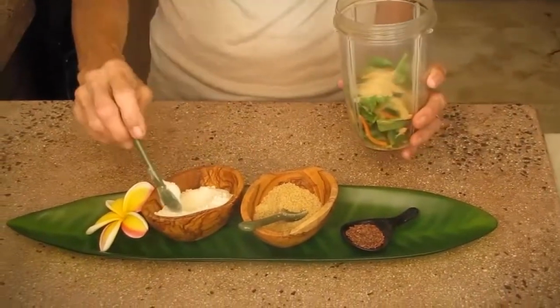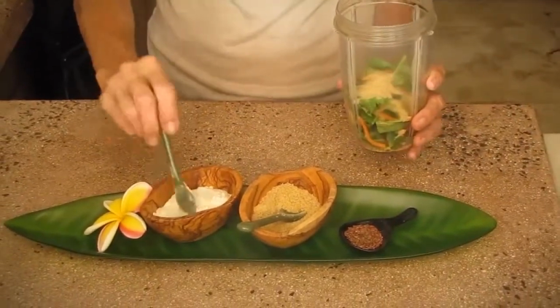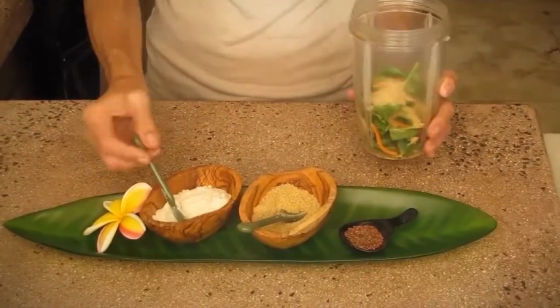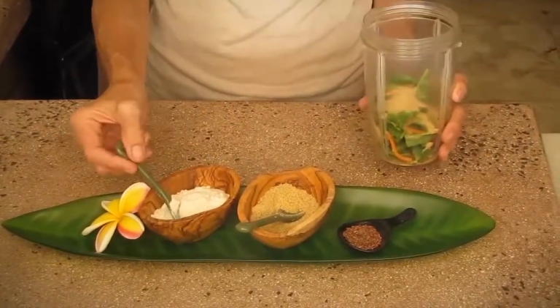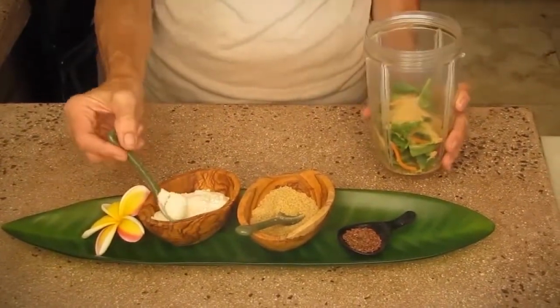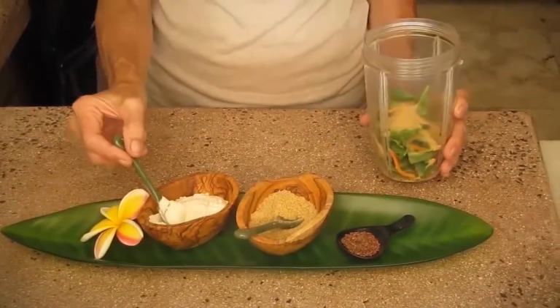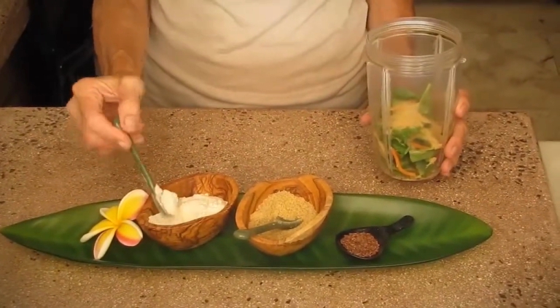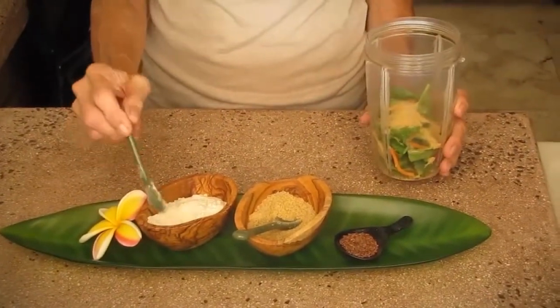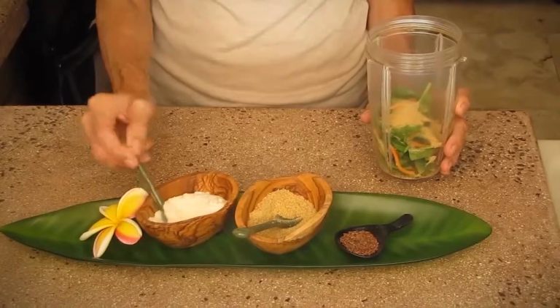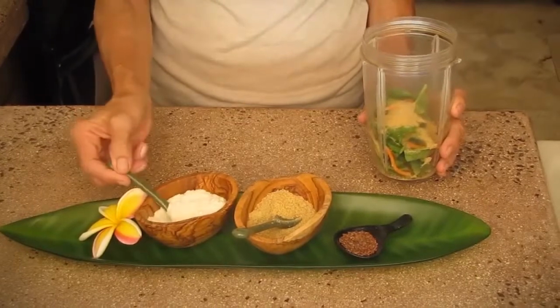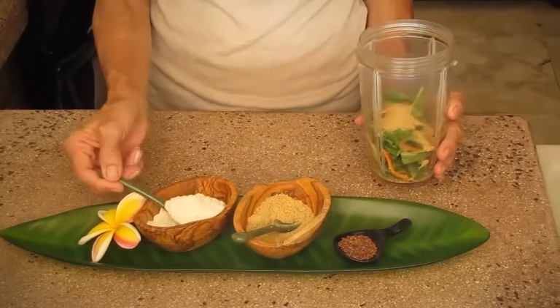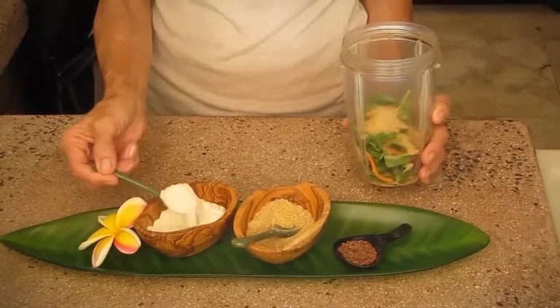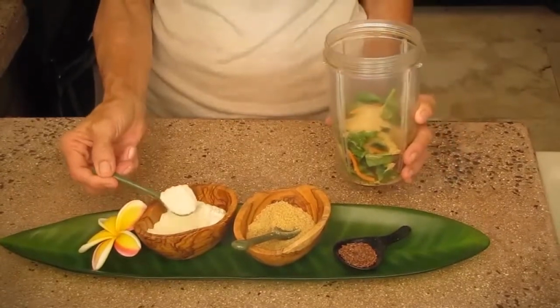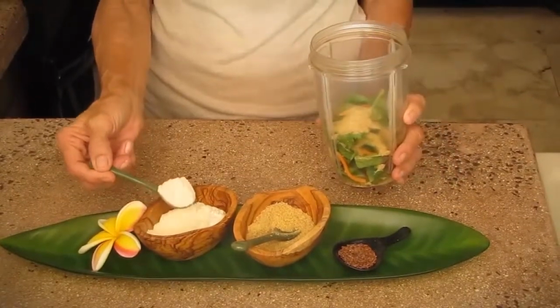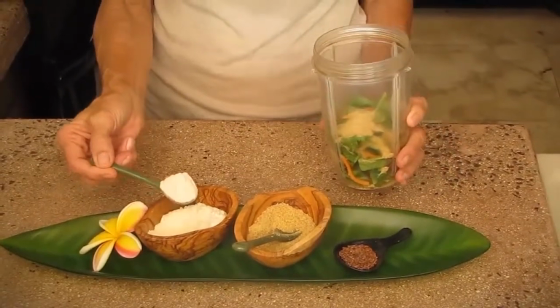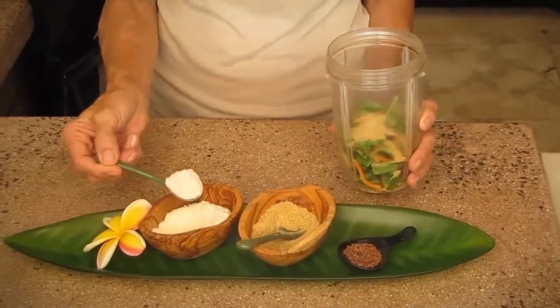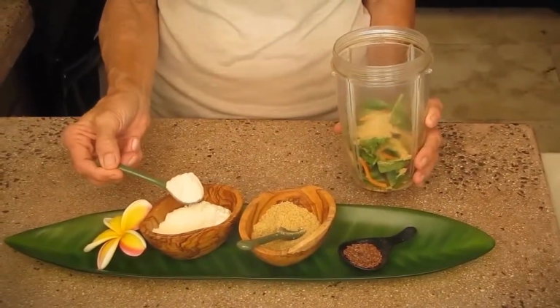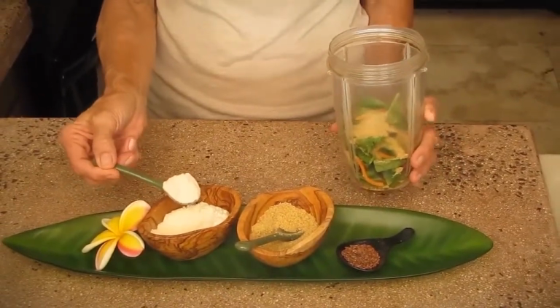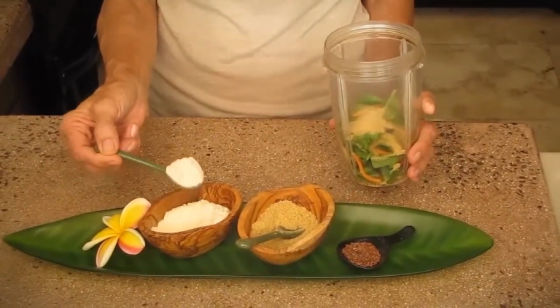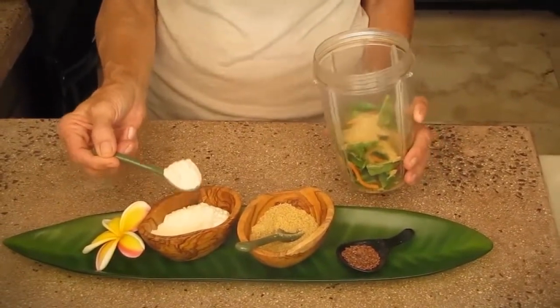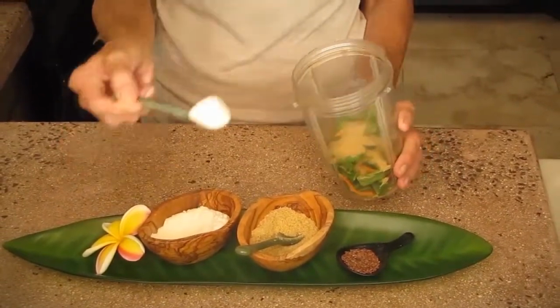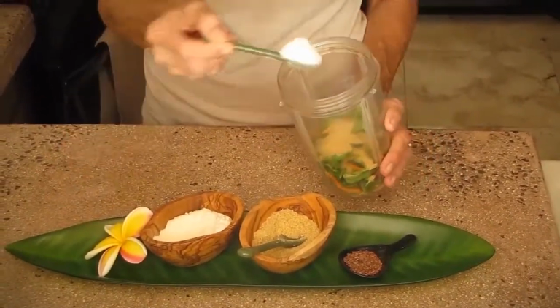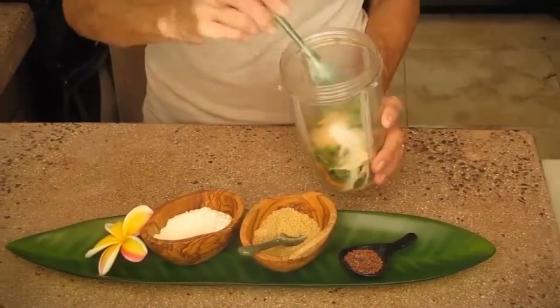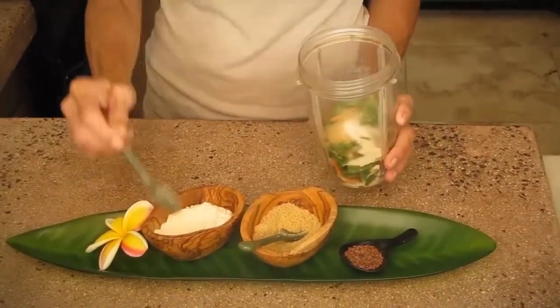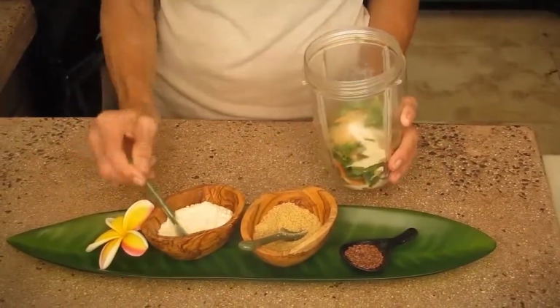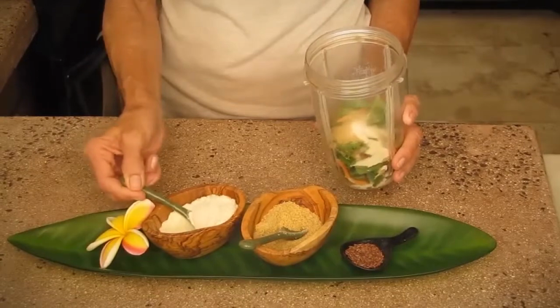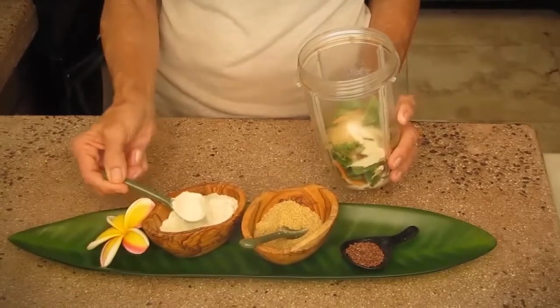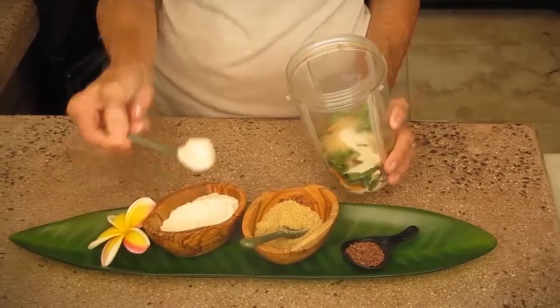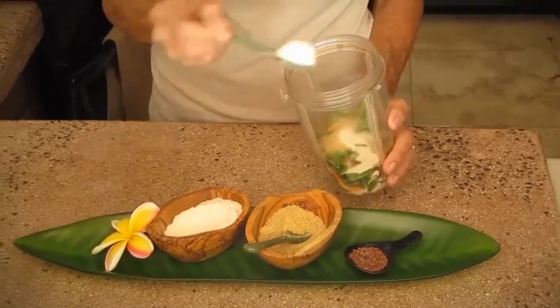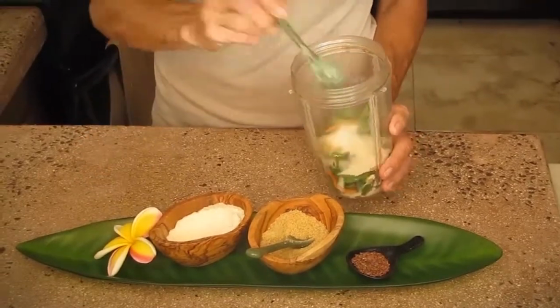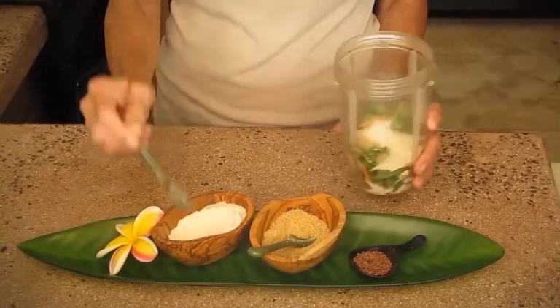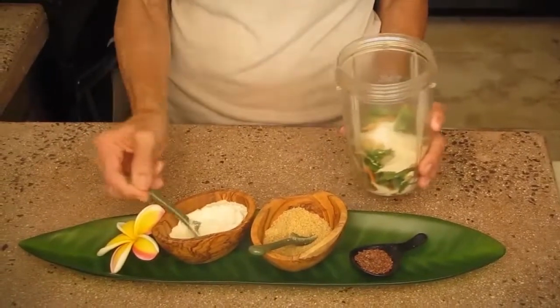This is a protein powder. It is made from plant root, so it's 100% vegan. I put a couple of teaspoons of that in there.